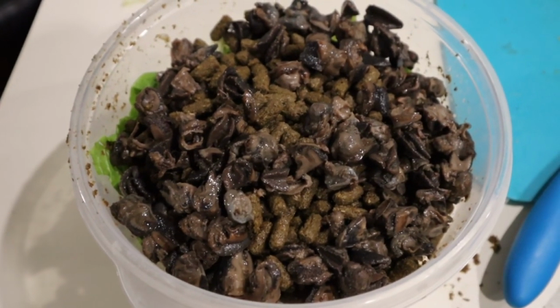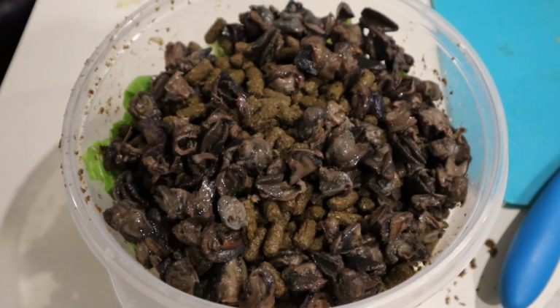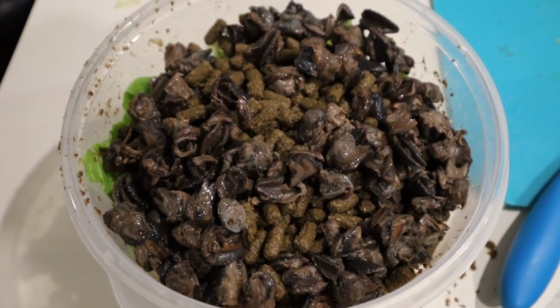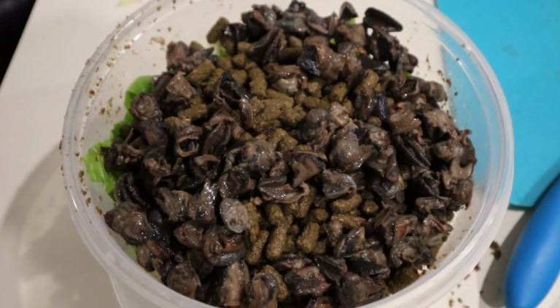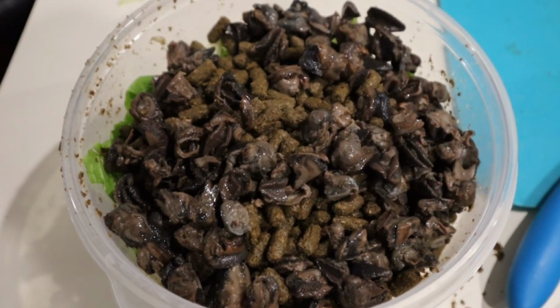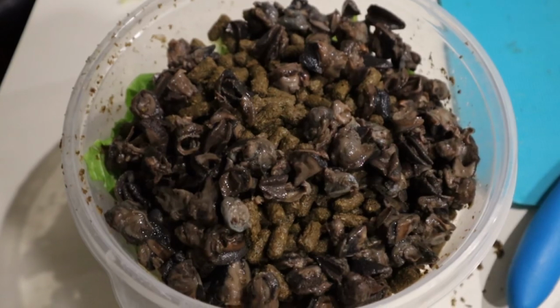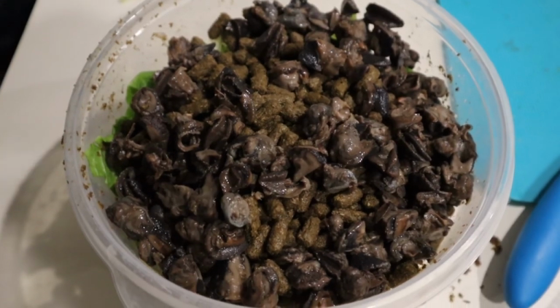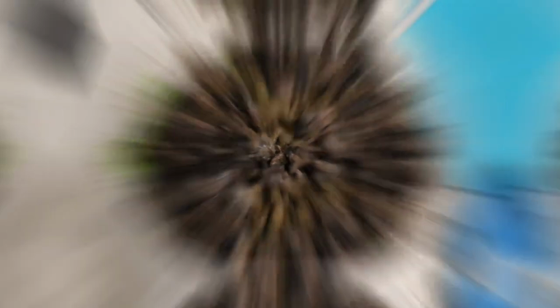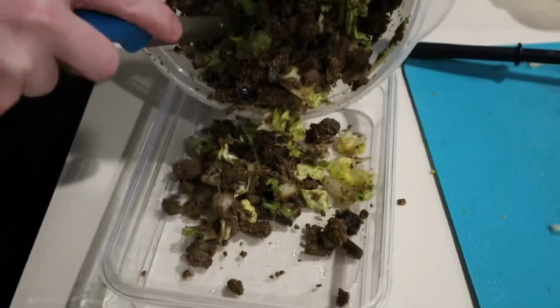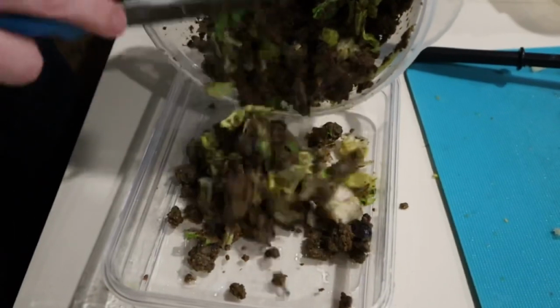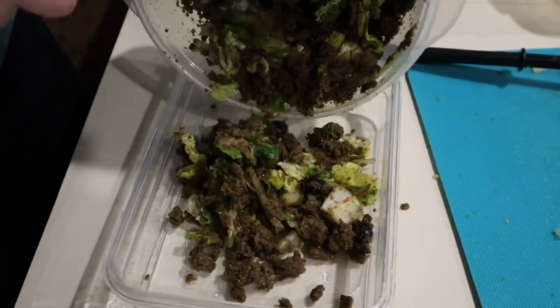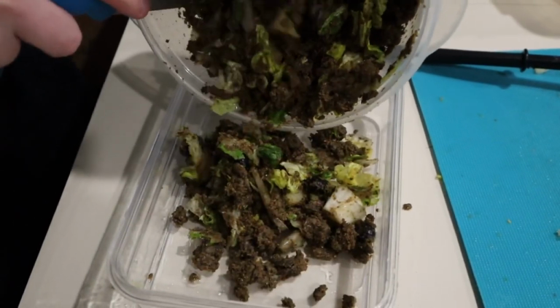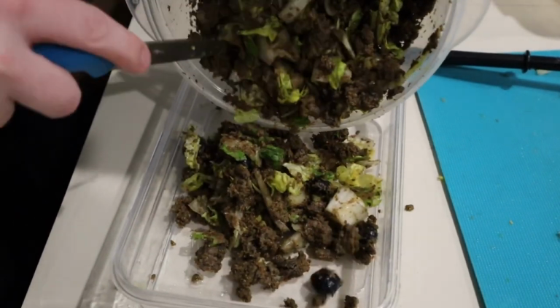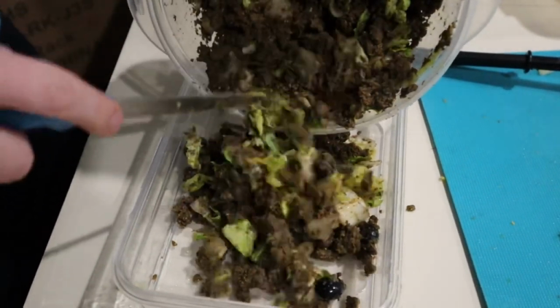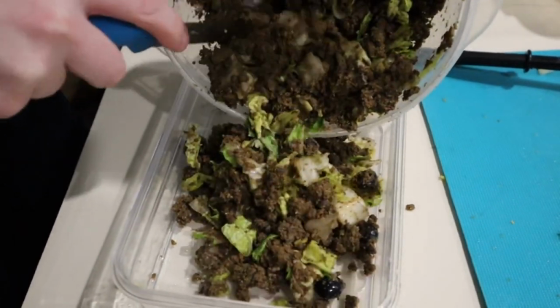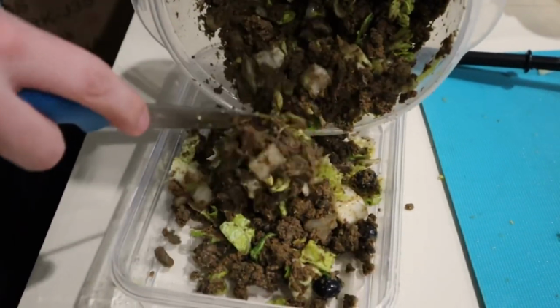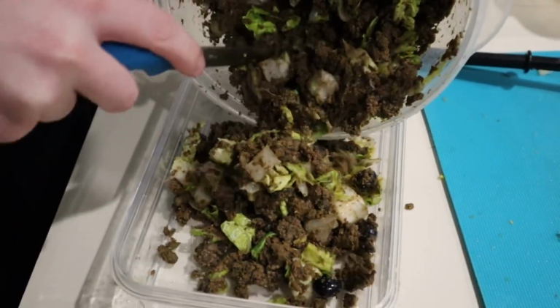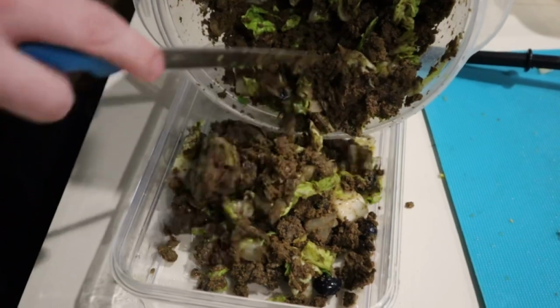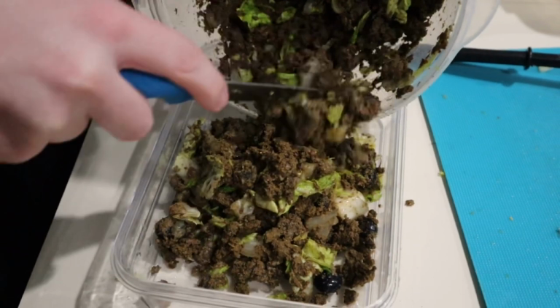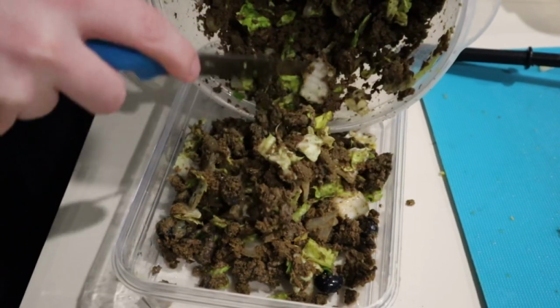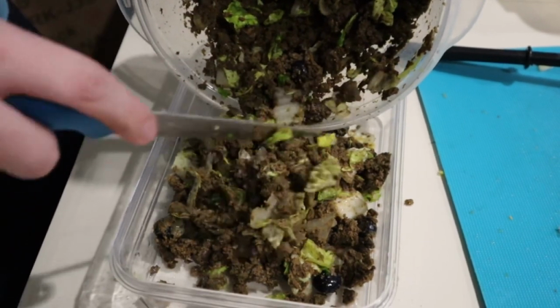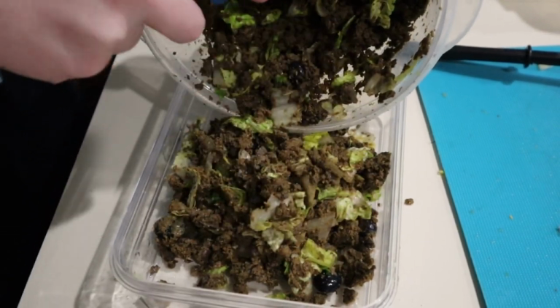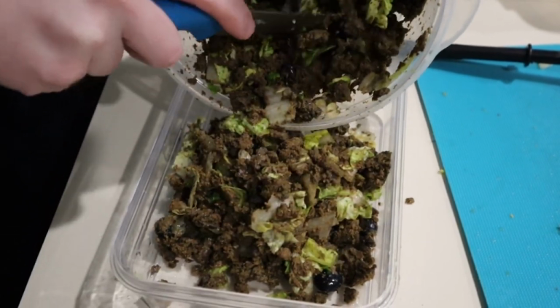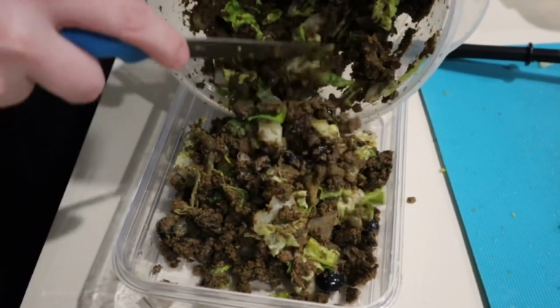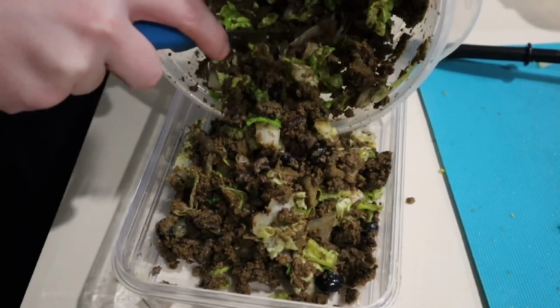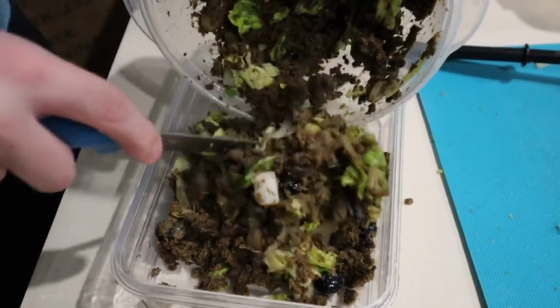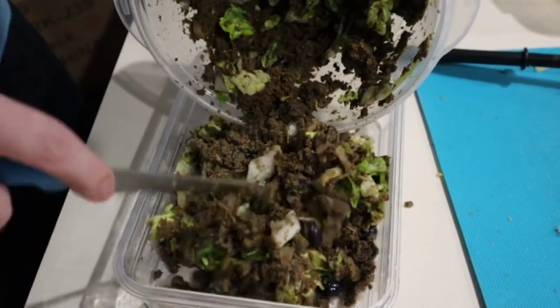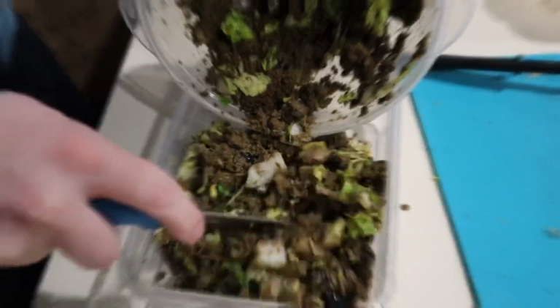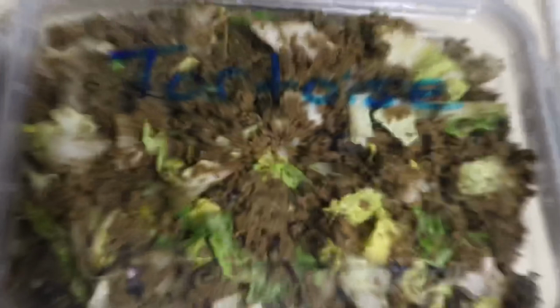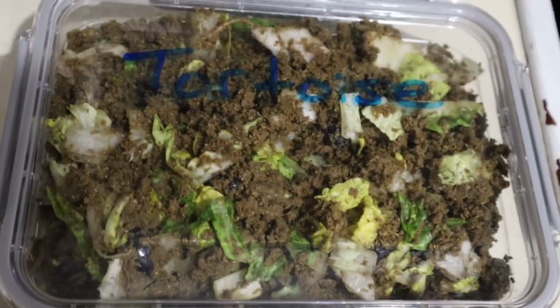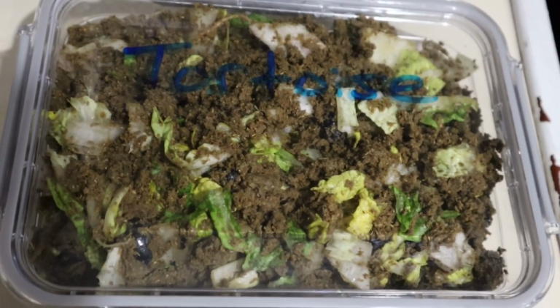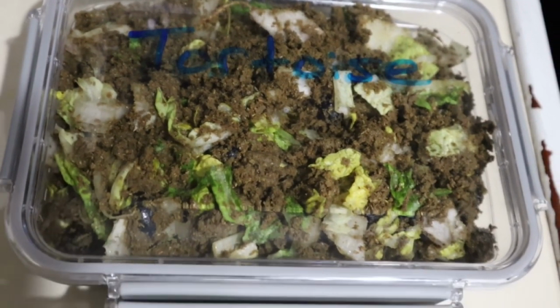These snails will provide protein, which is an important part of the box turtle diet. All of the turtles and tortoises will get some variation of a mash at least once a week. This is to supplement their natural foraging that they do in their outdoor enclosures.